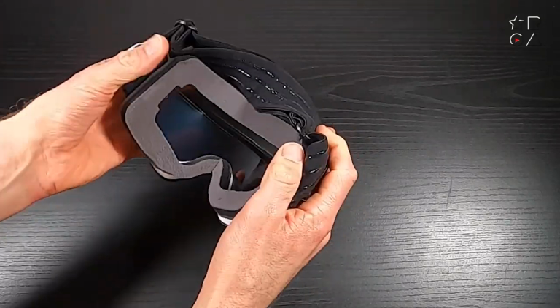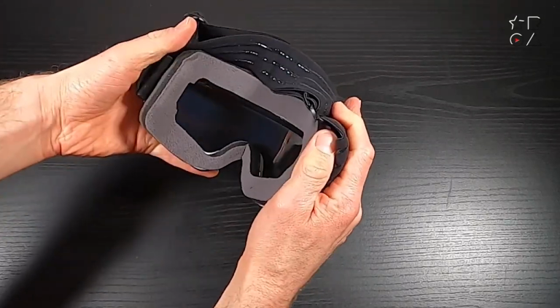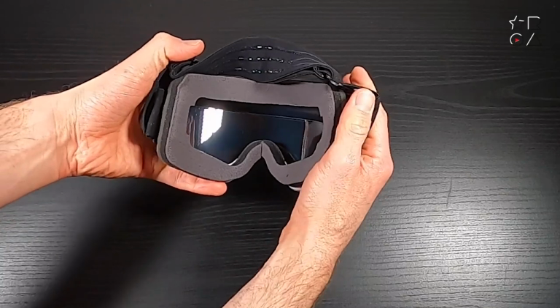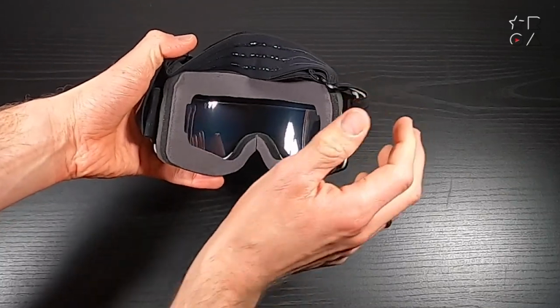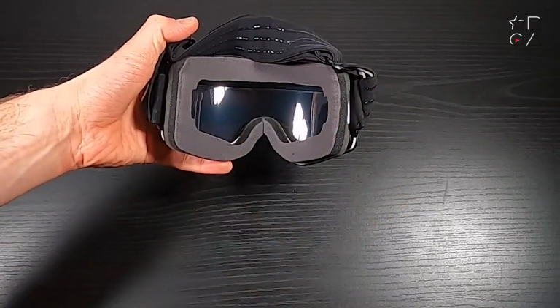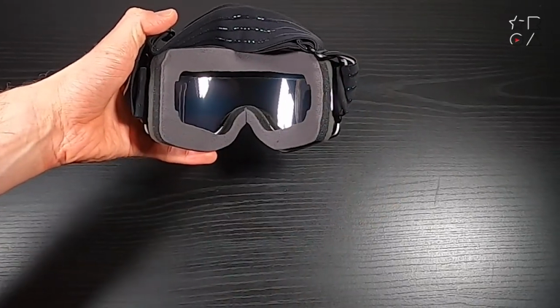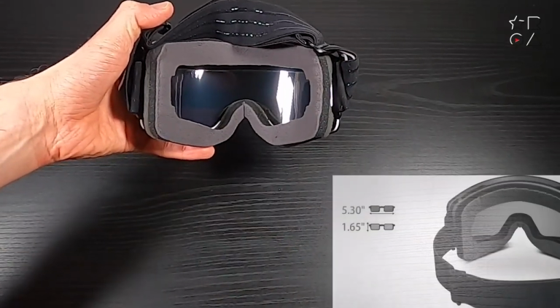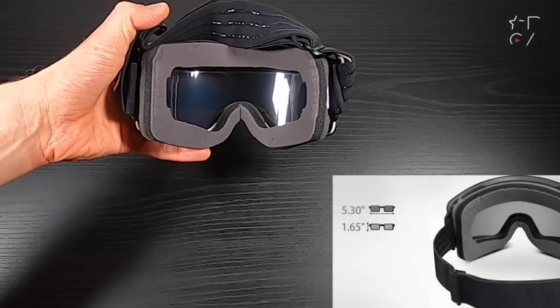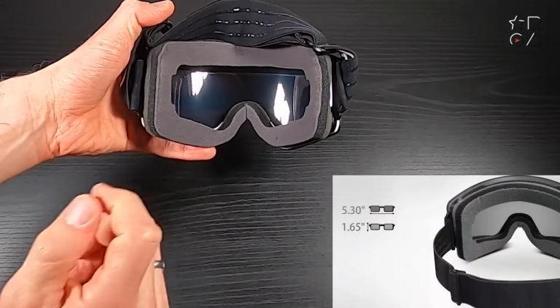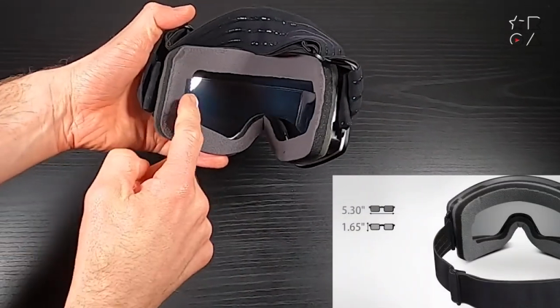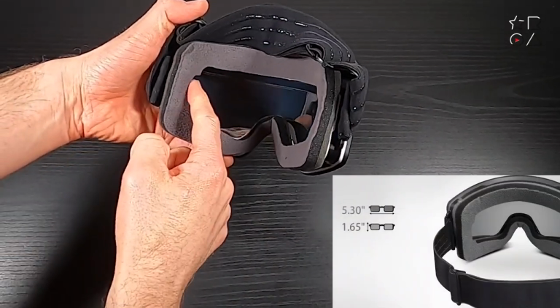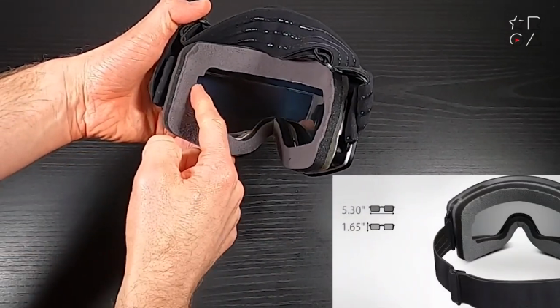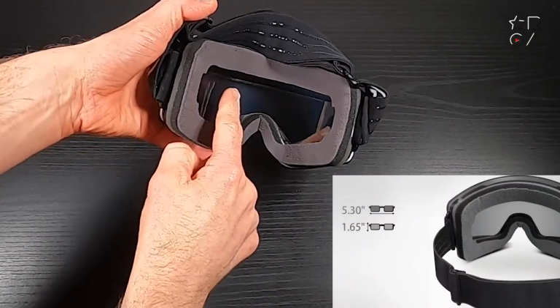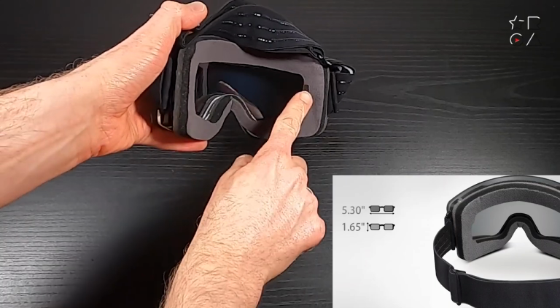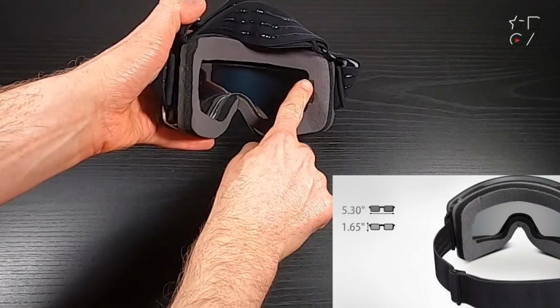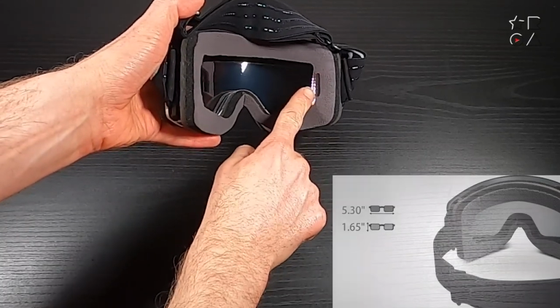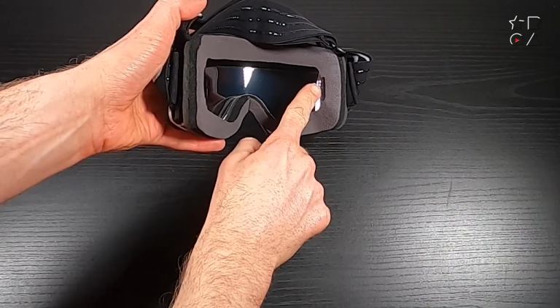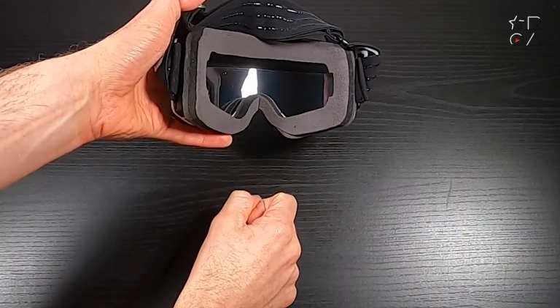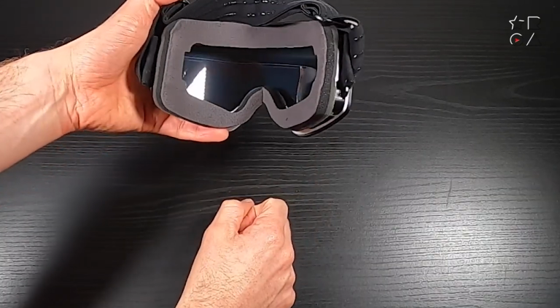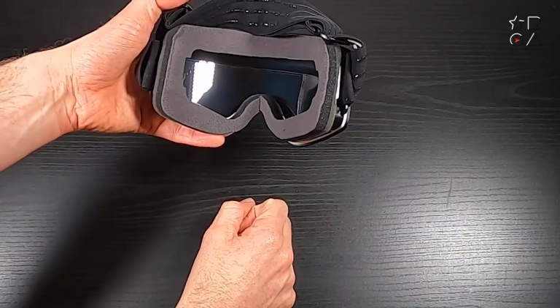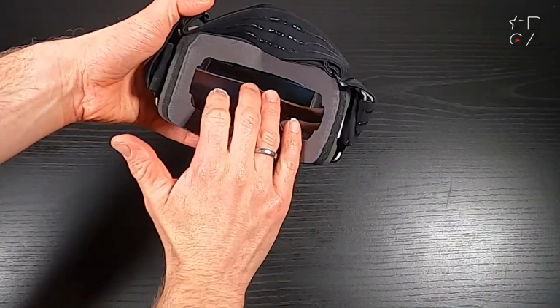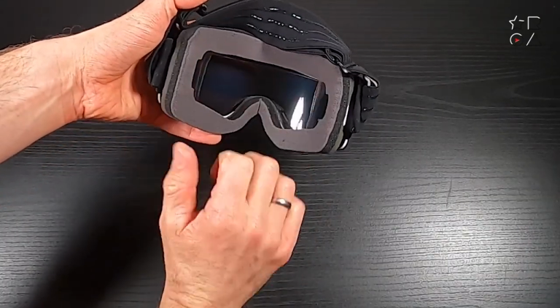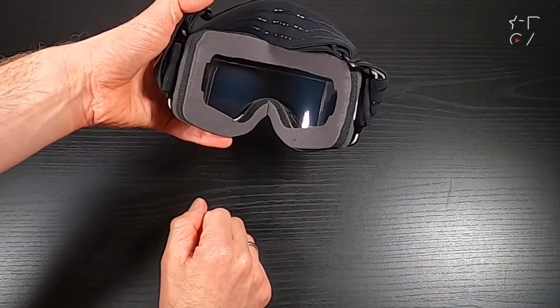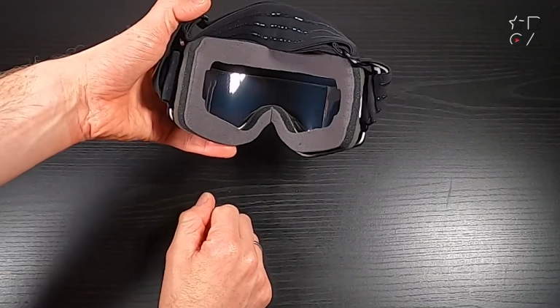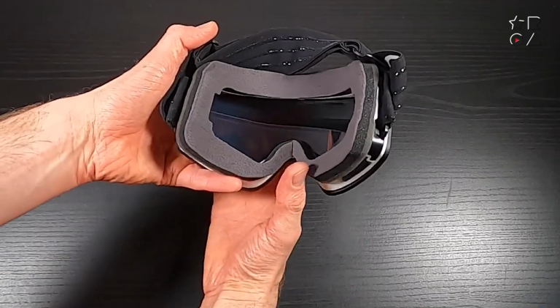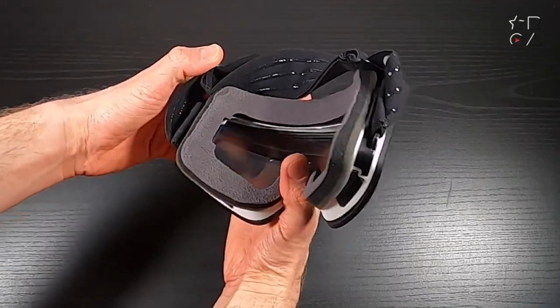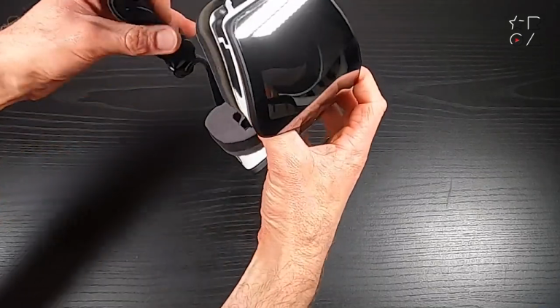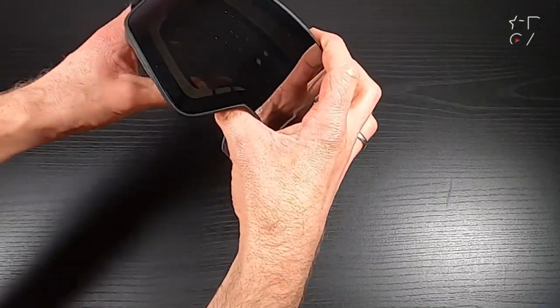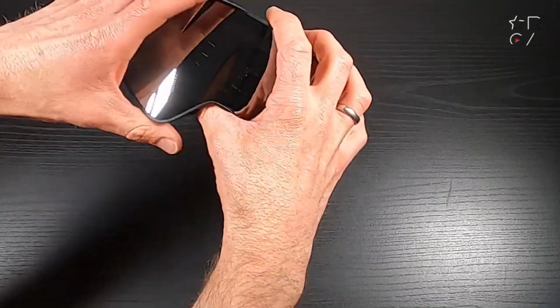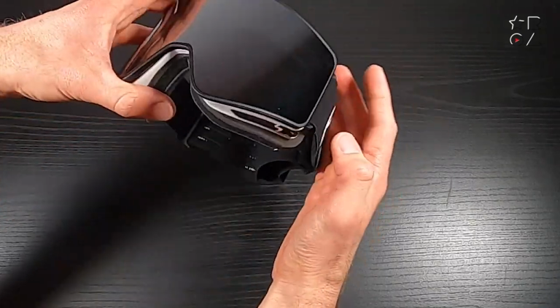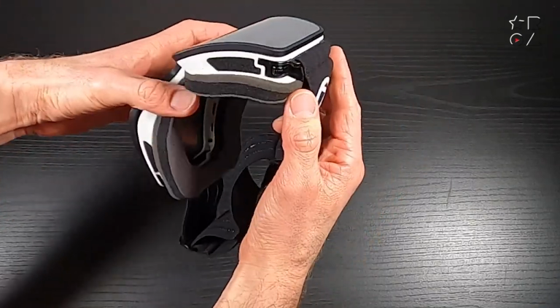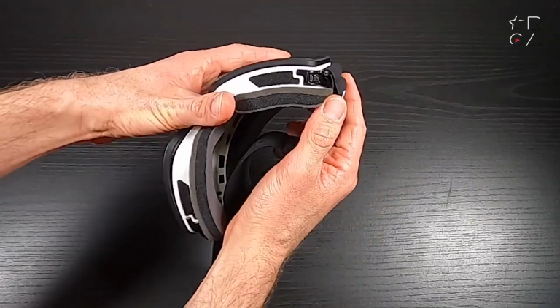Looking inside the goggles you can see the cutout on the left and the right for your glasses, and more specifically the legs of your glasses. So if you are somebody who skis with regular glasses and is unable or unwilling to wear contact lenses, then these goggles are certainly something to consider.